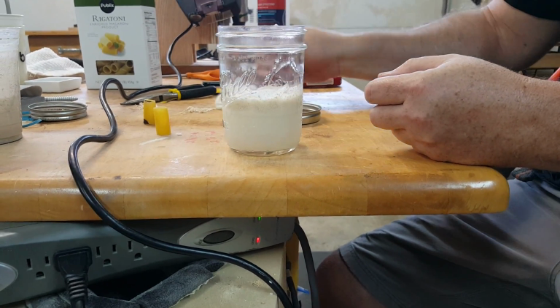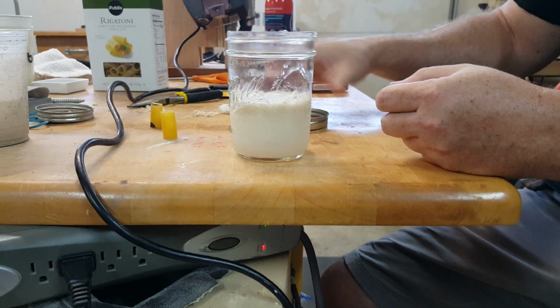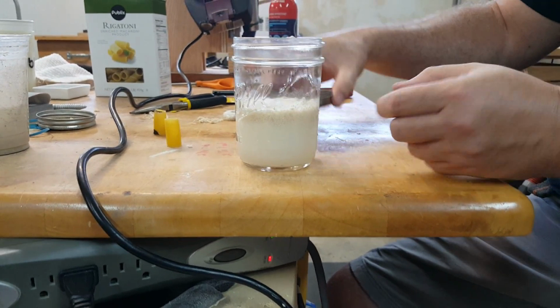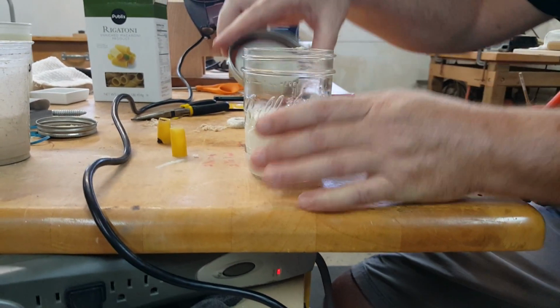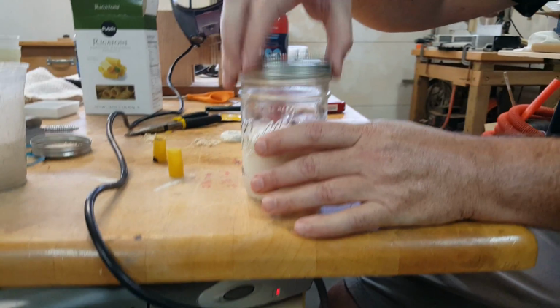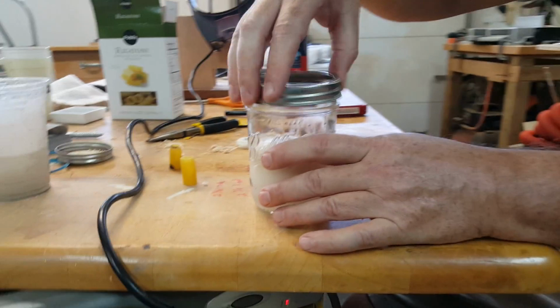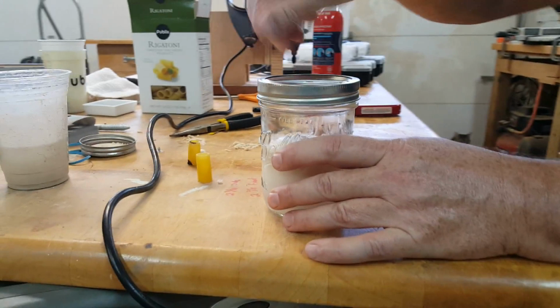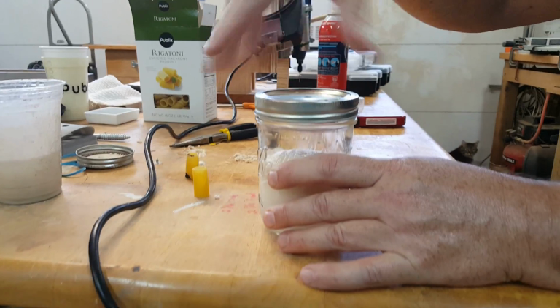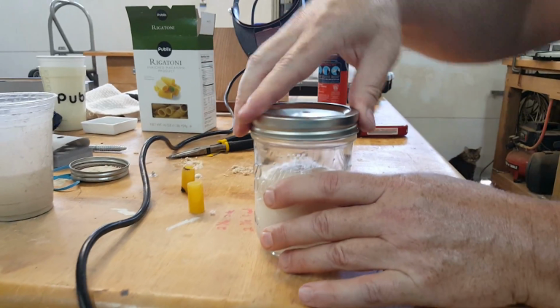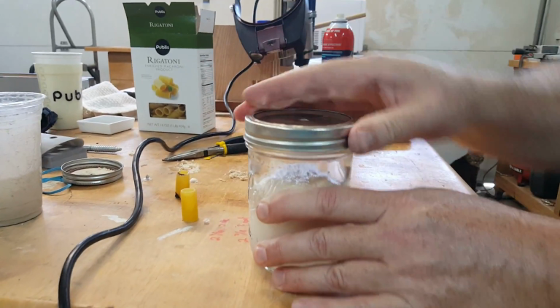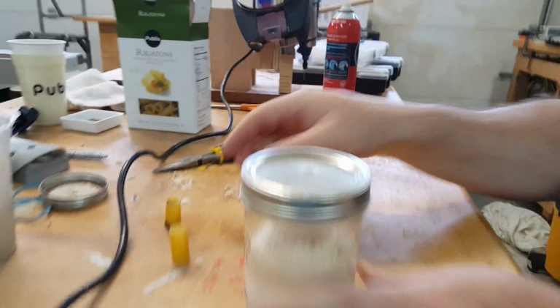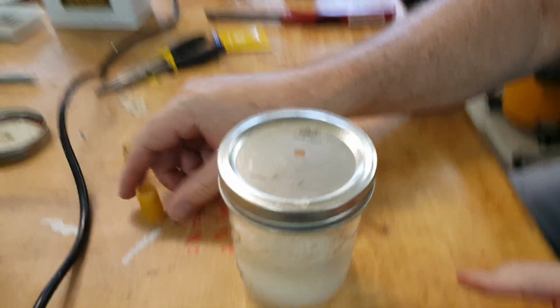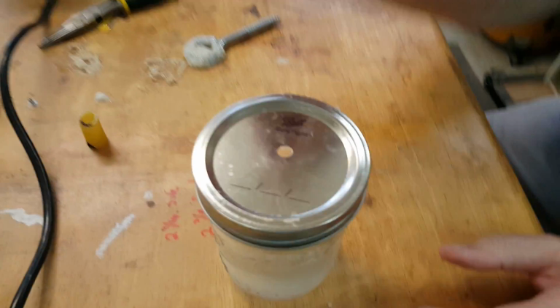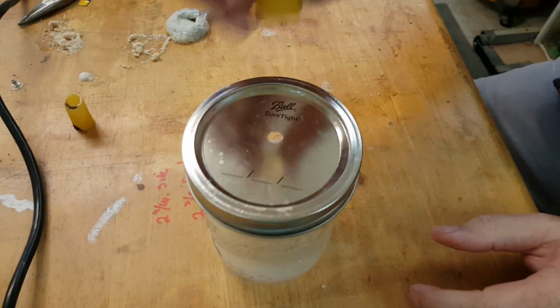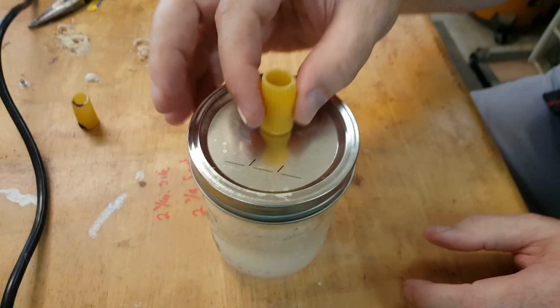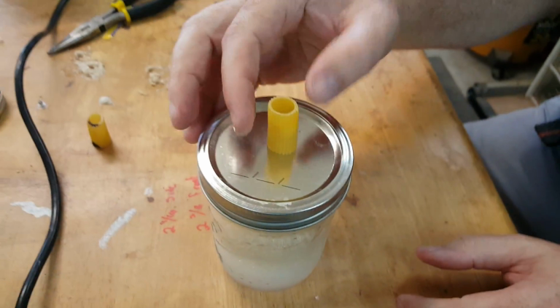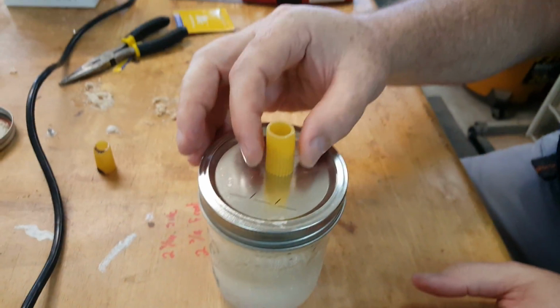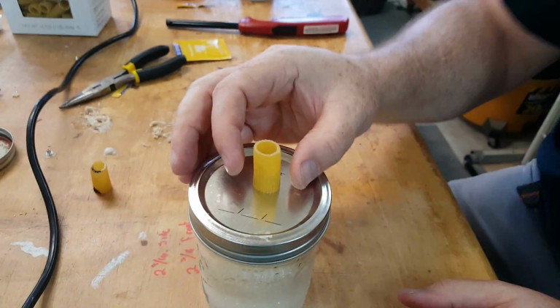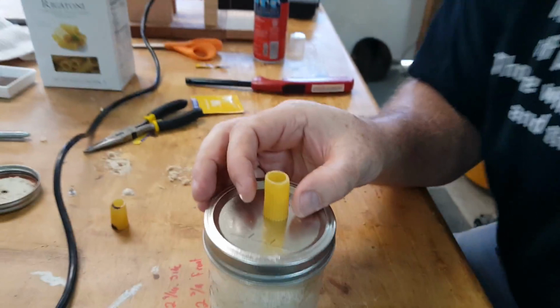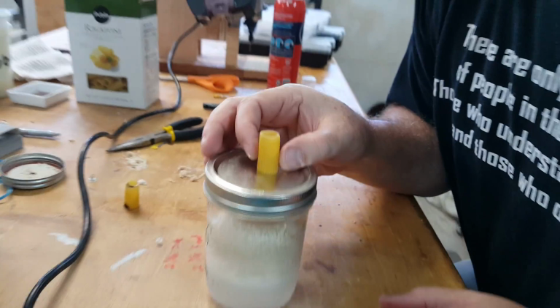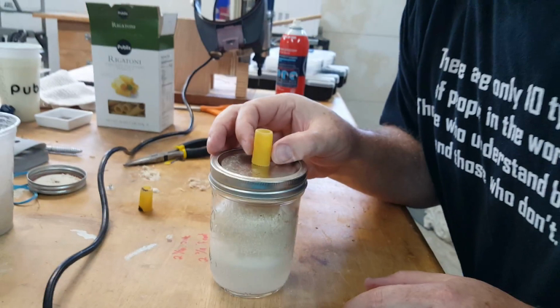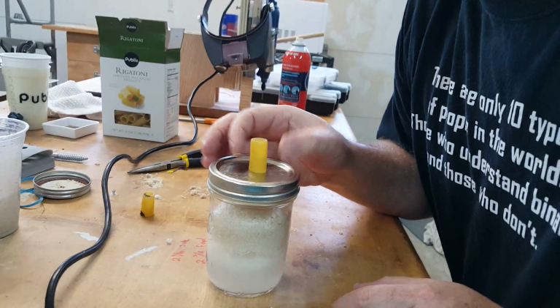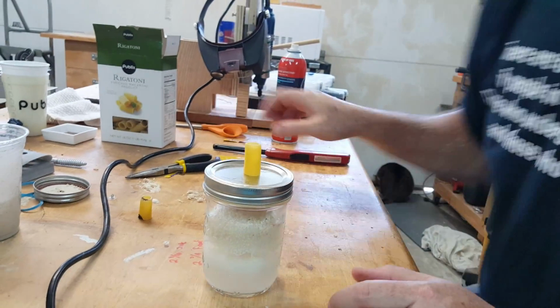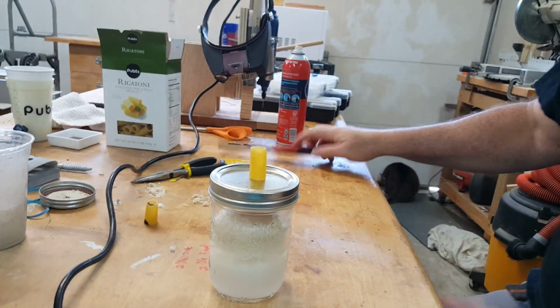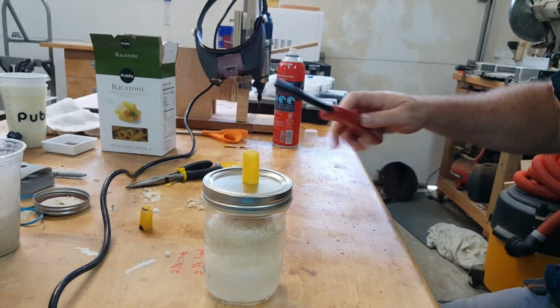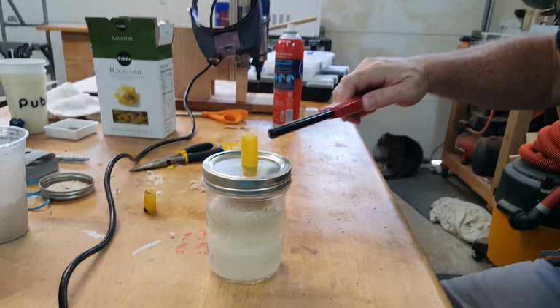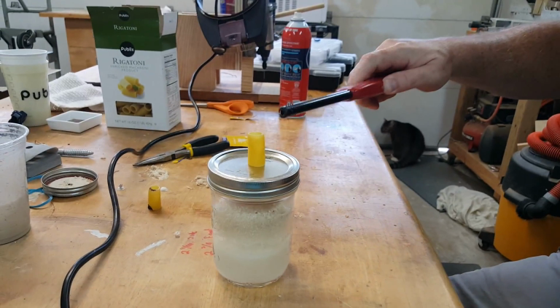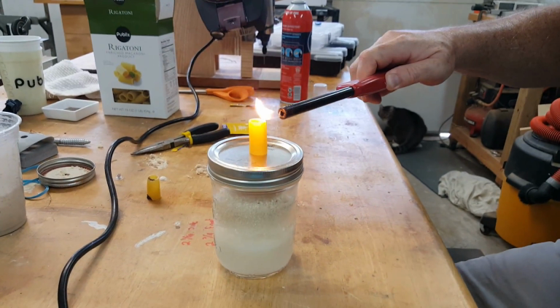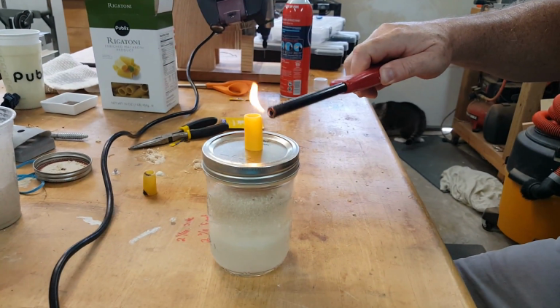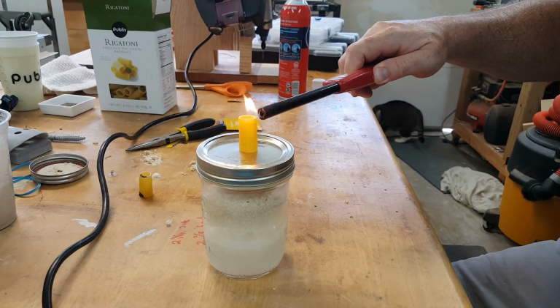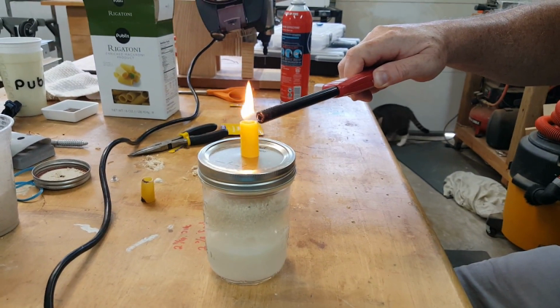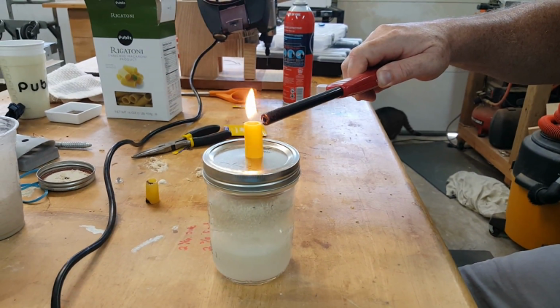Now we're getting quite a bubble, so that's oxygen being released in there. I'm going to place the rigatoni over the hole, and it should light much easier now.